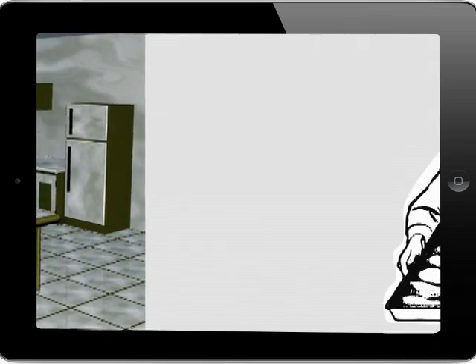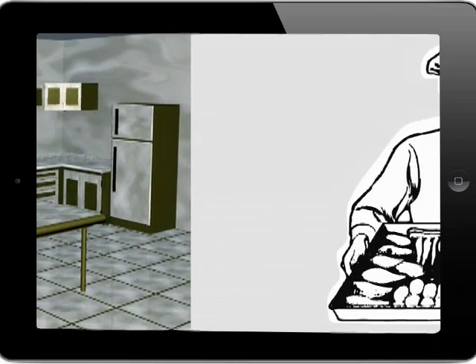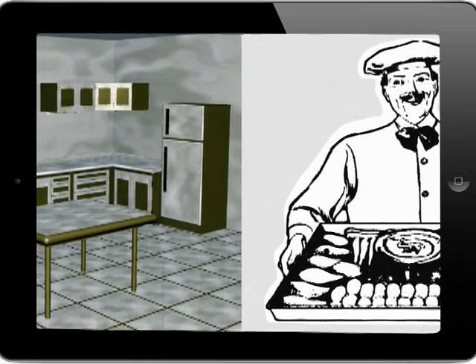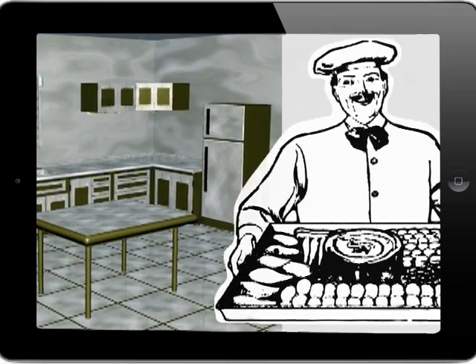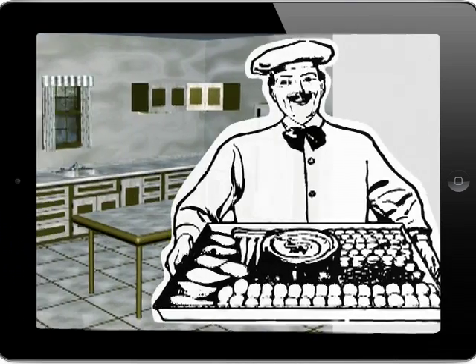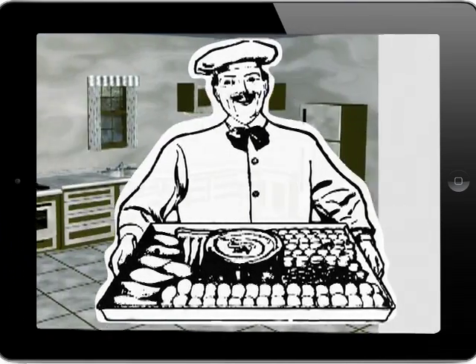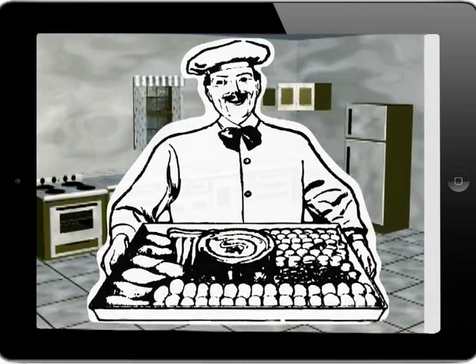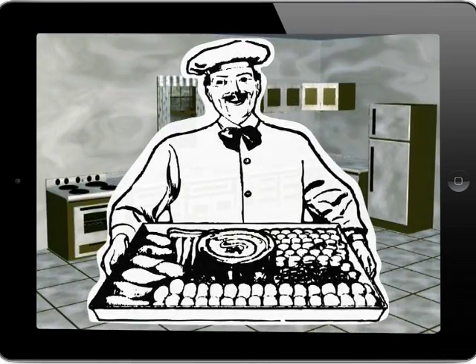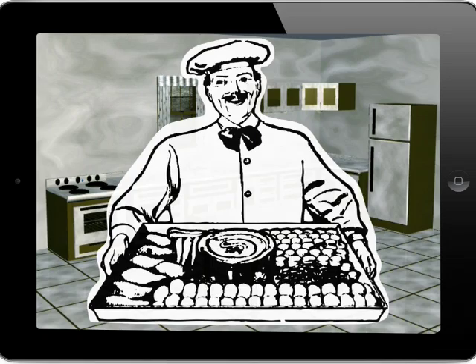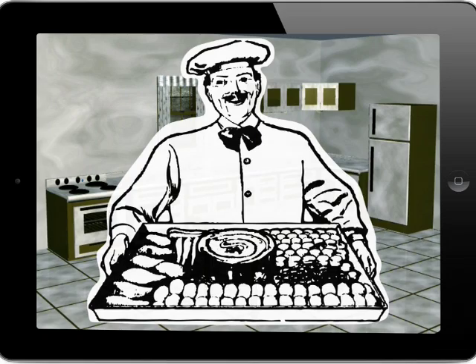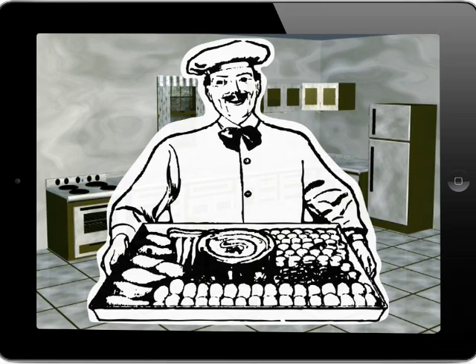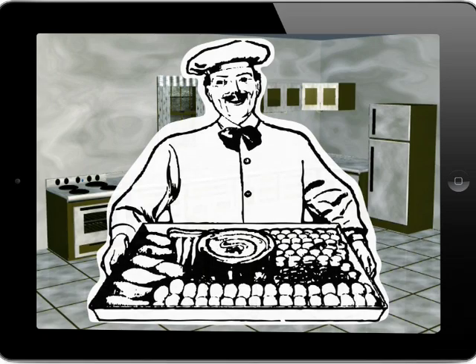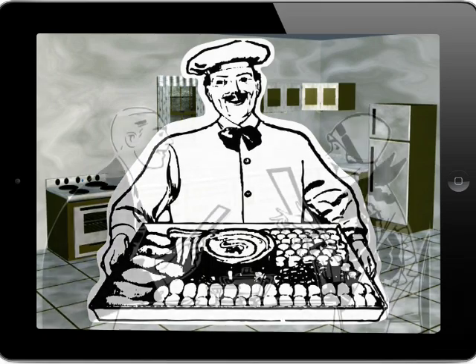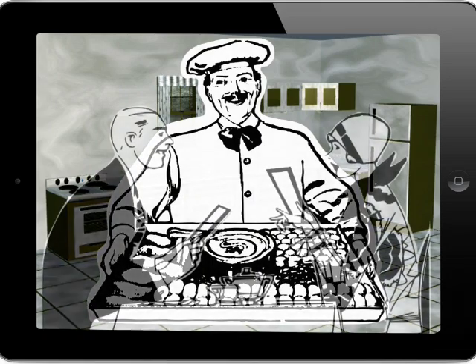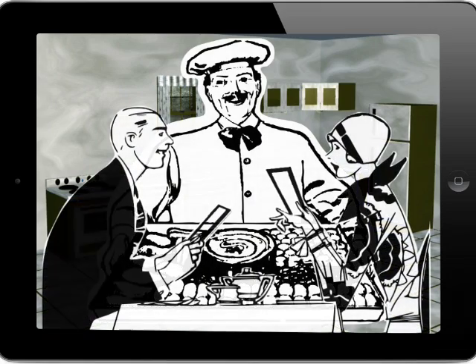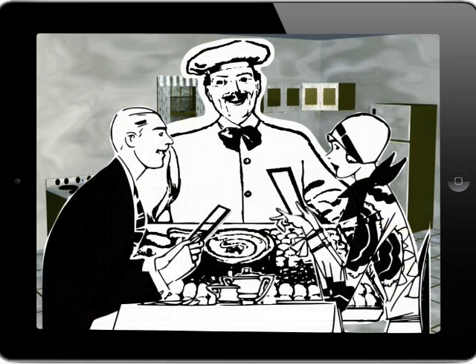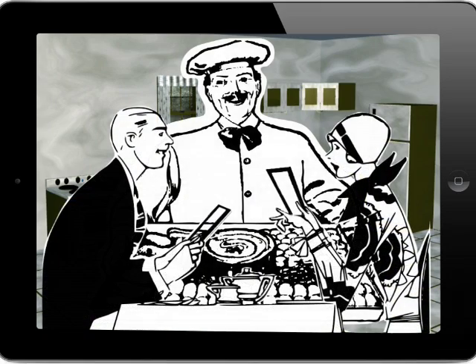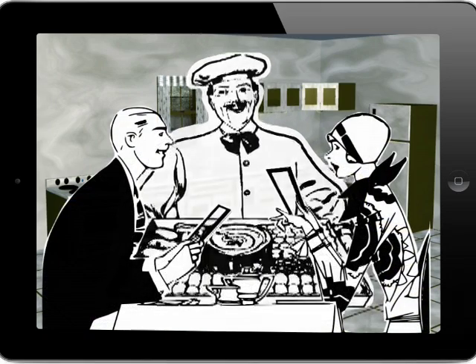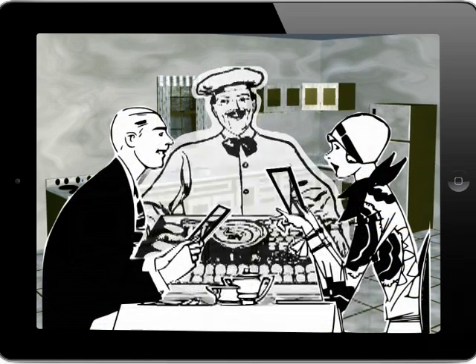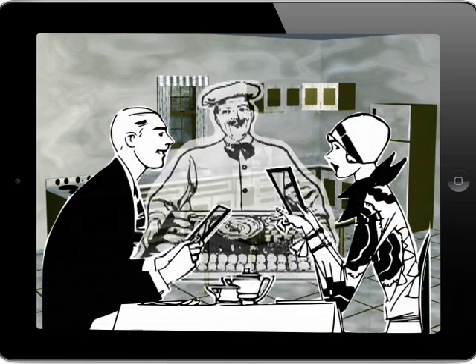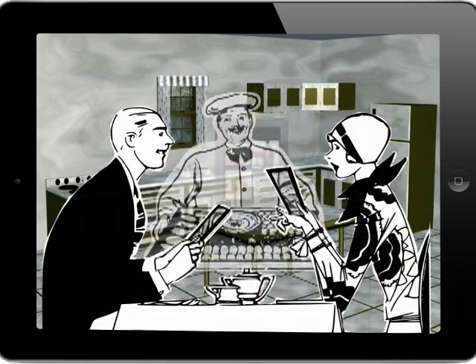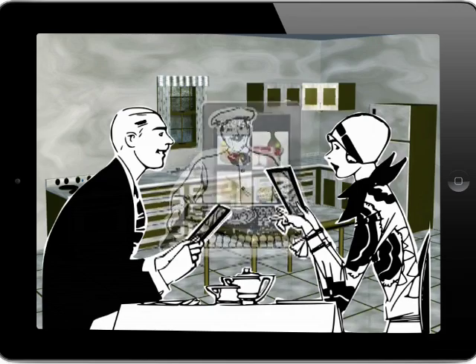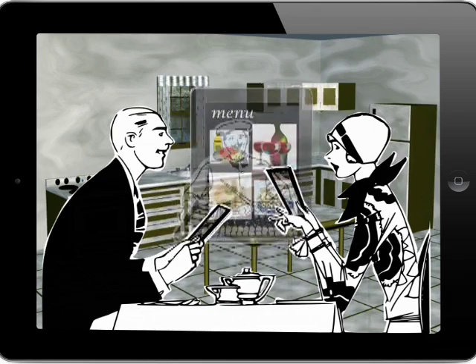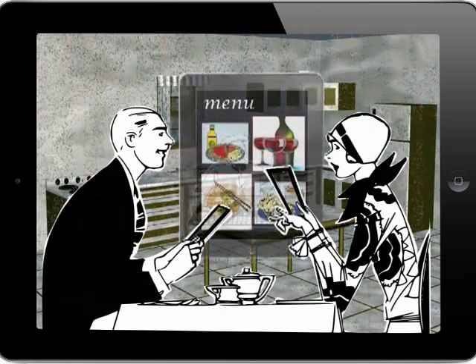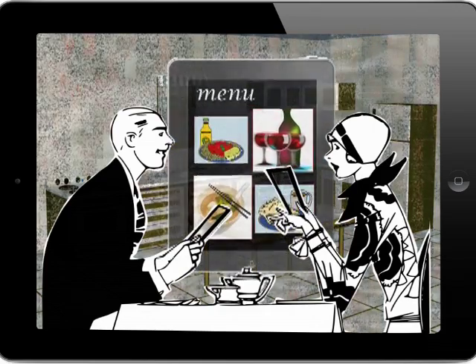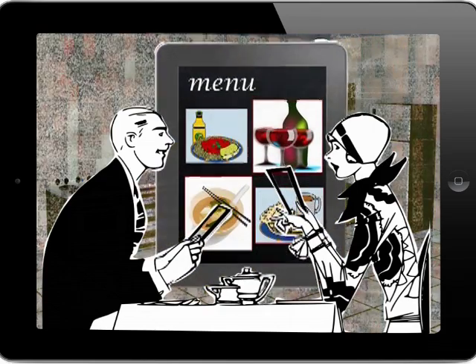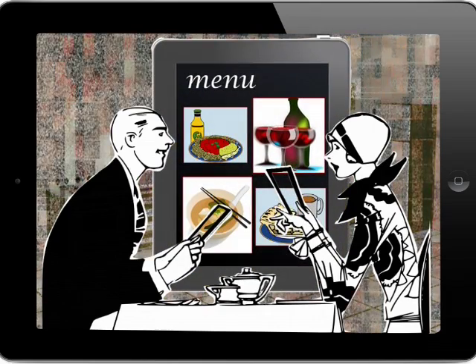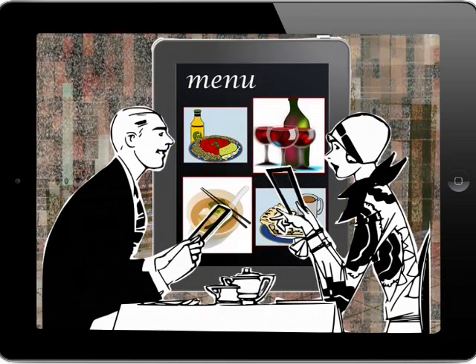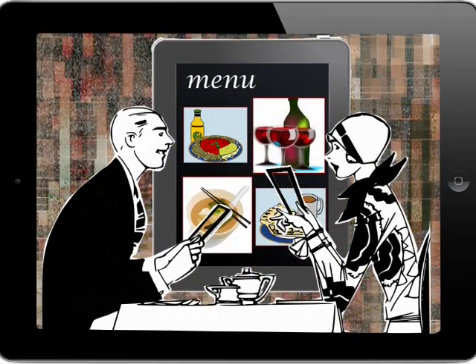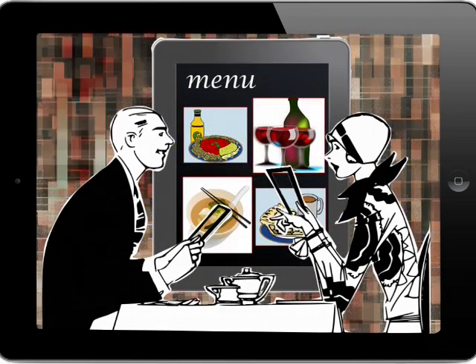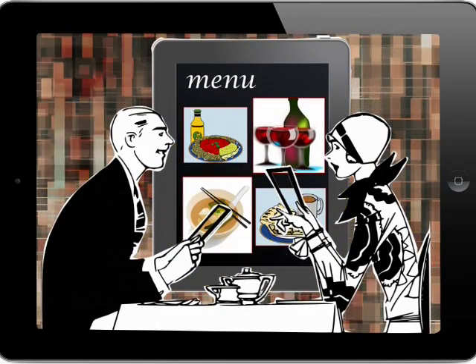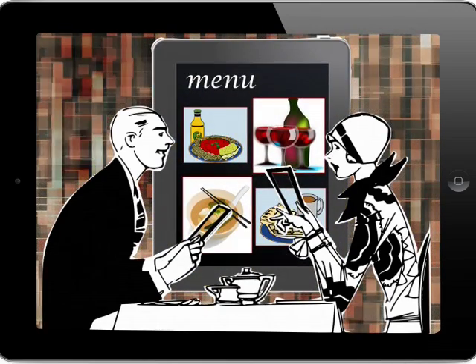Digital menus also result in fewer server errors and provide greater efficiencies in the kitchen and on the restaurant floor, while also displaying fabulous photos that will incentivize your guests to order that extra dessert or appetizer.